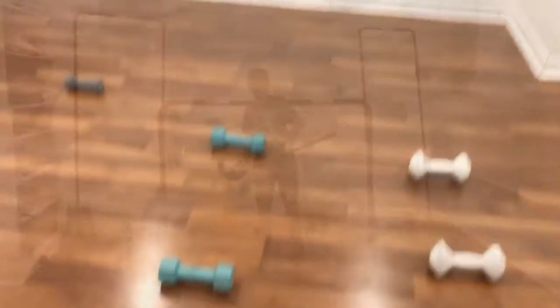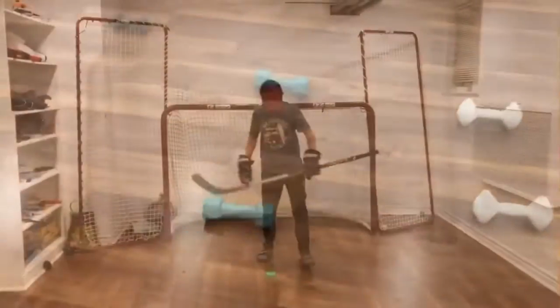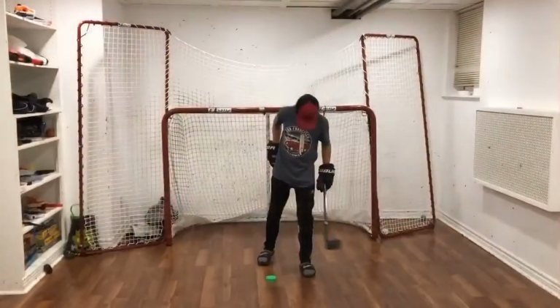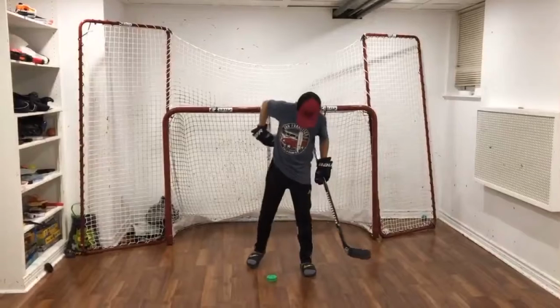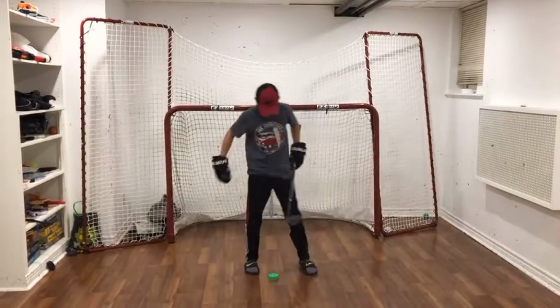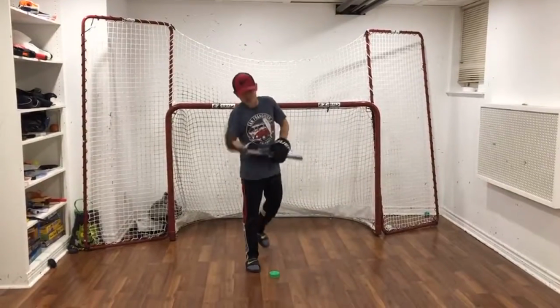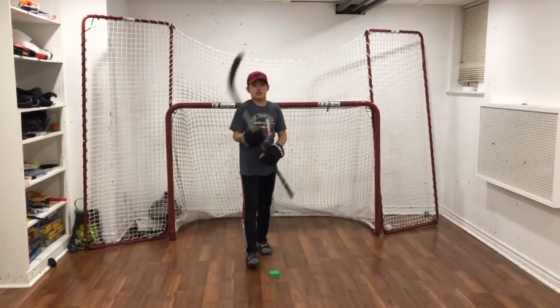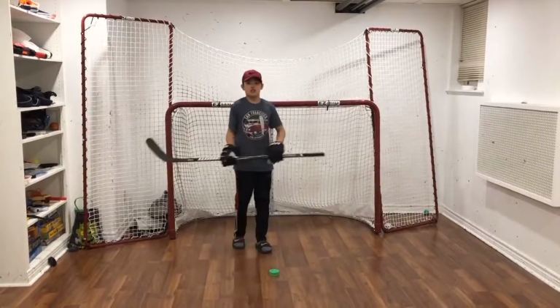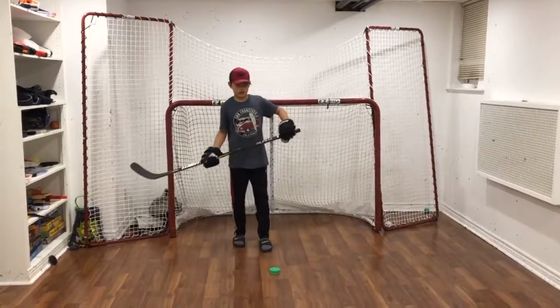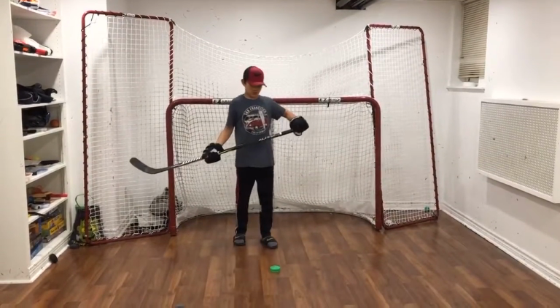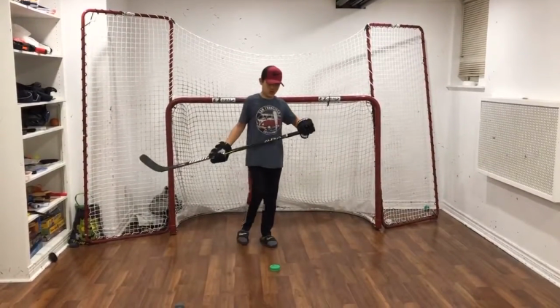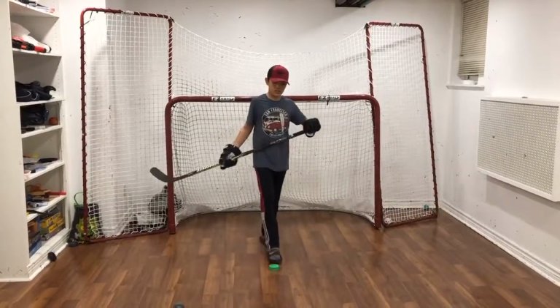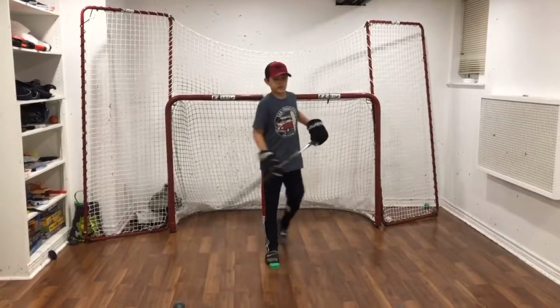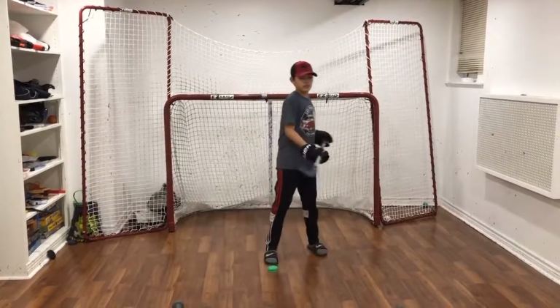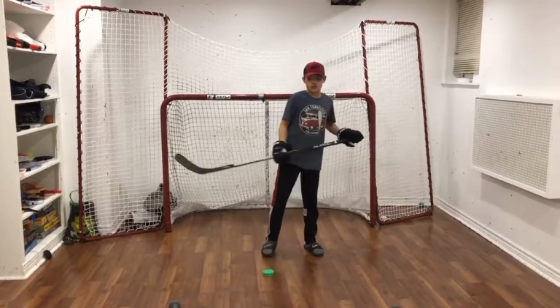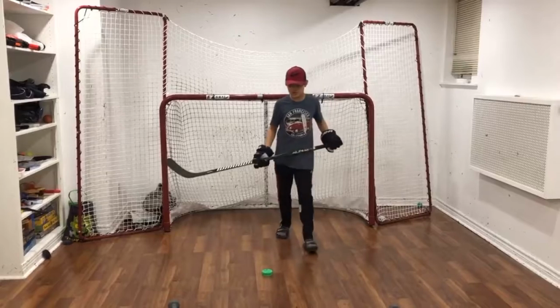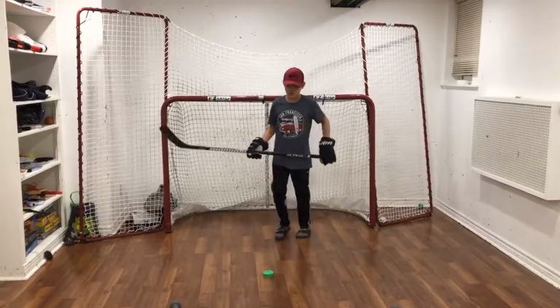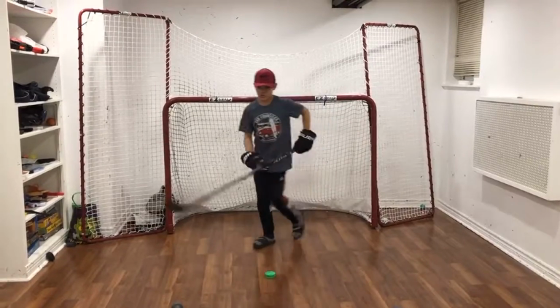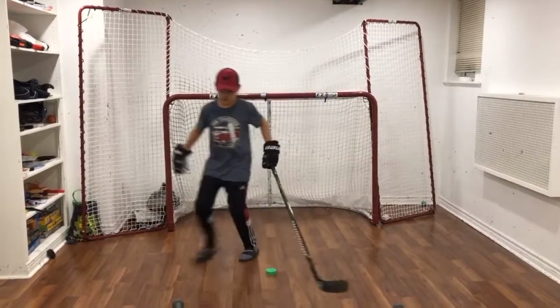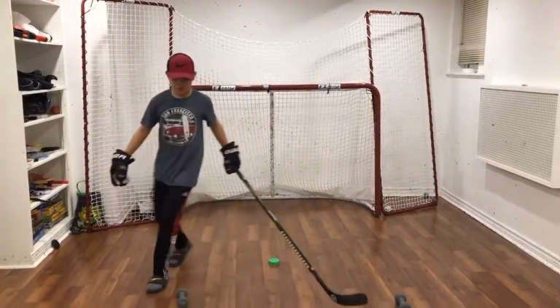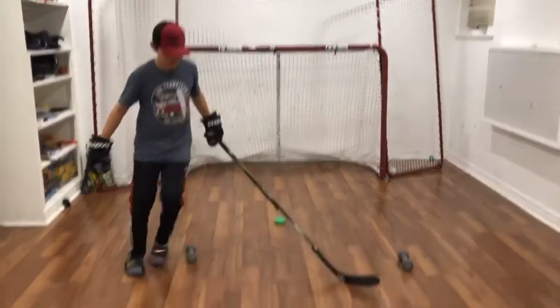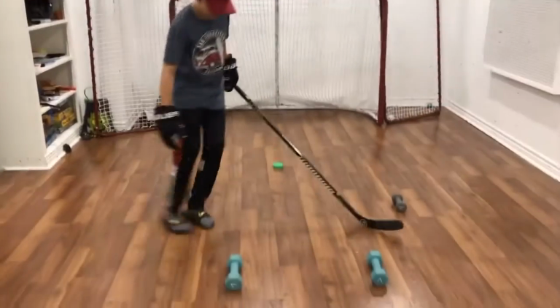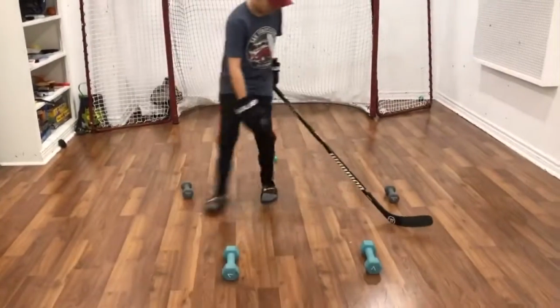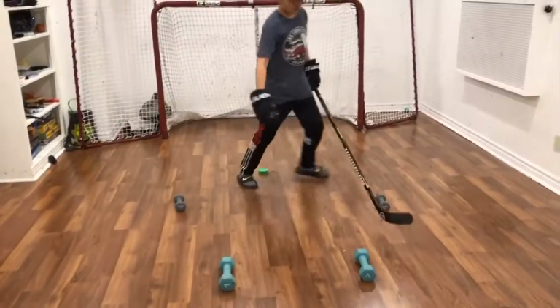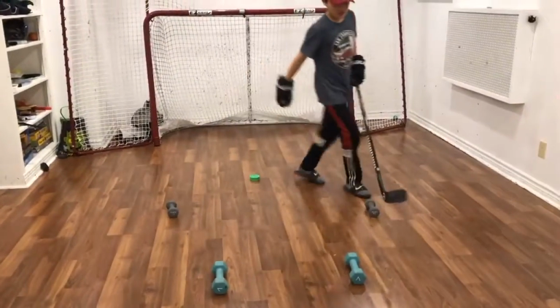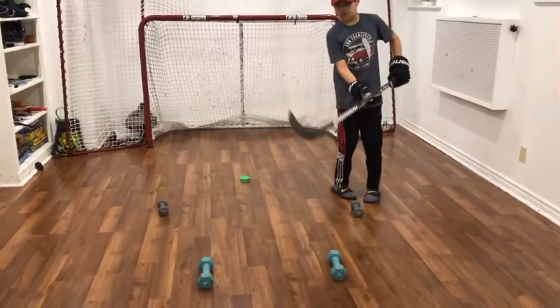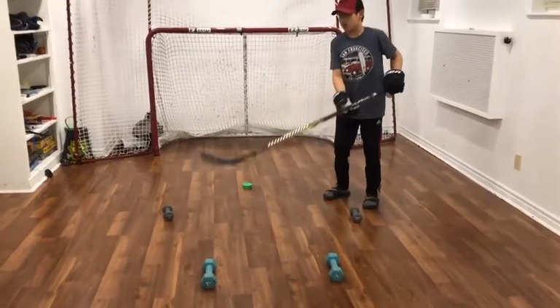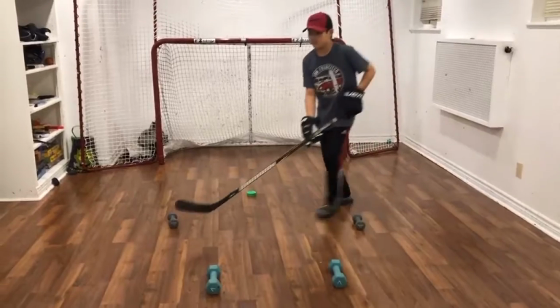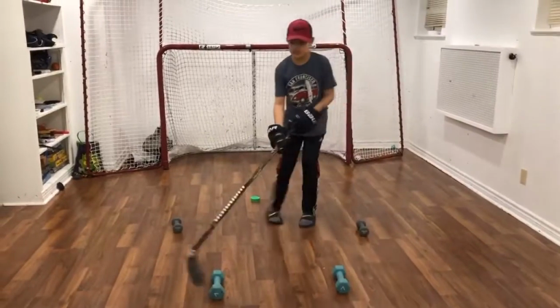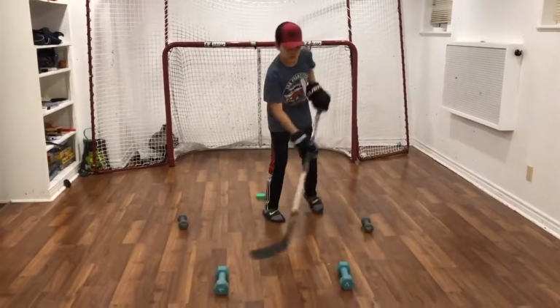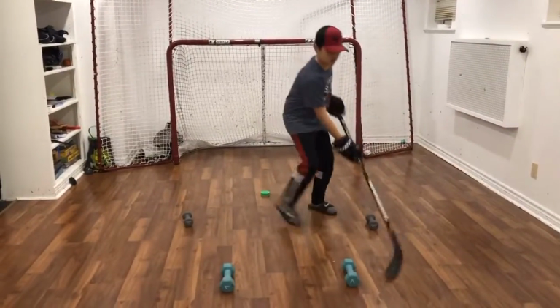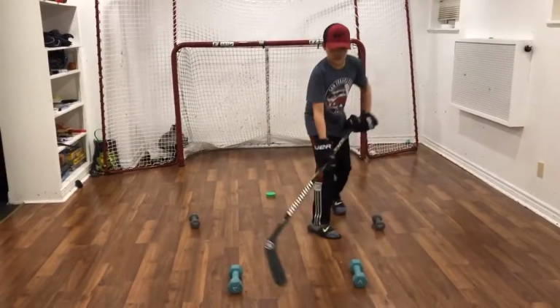The first exercise is the infinity. You're gonna do an infinity with your foot and you're gonna do an infinity with your stick.